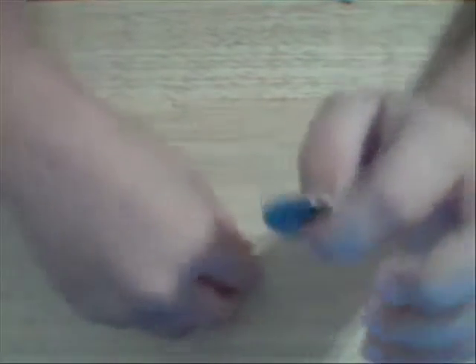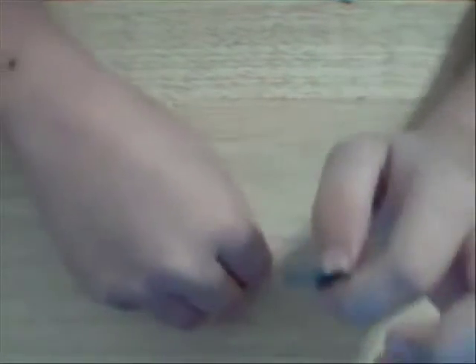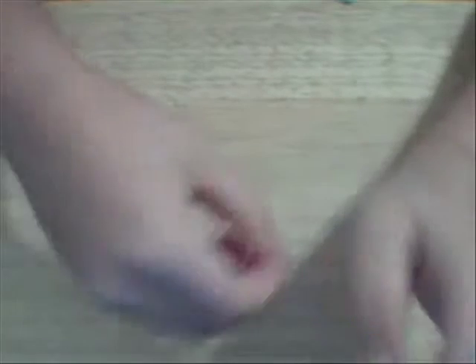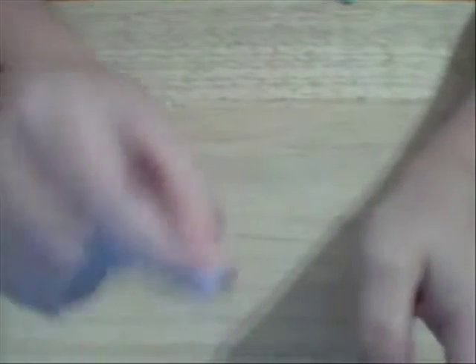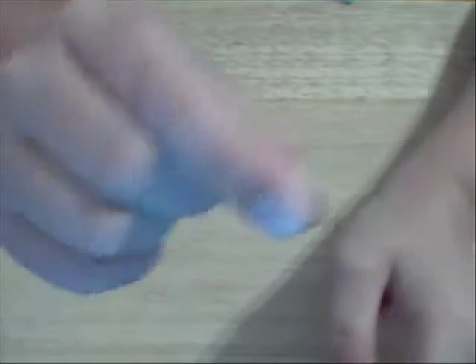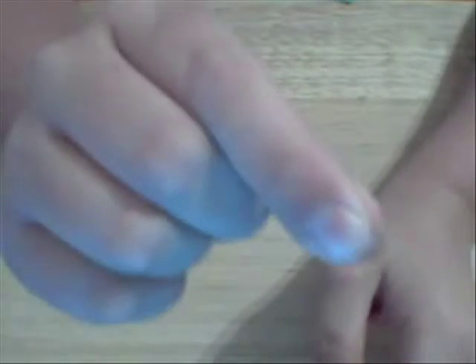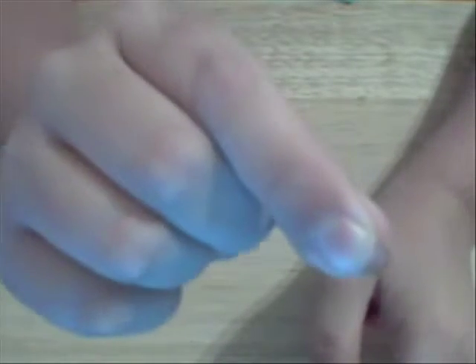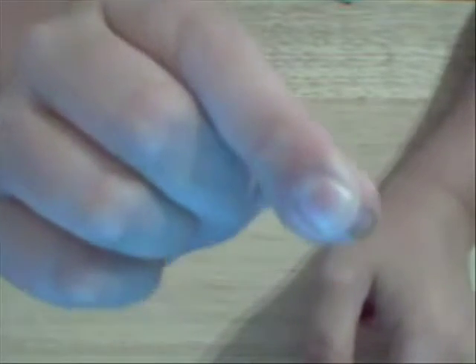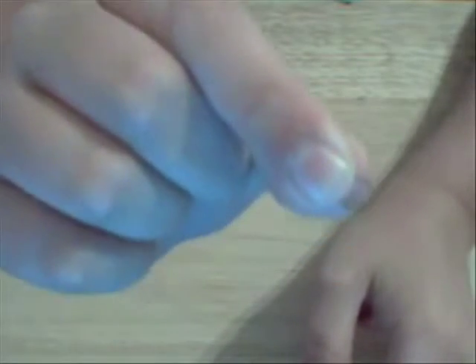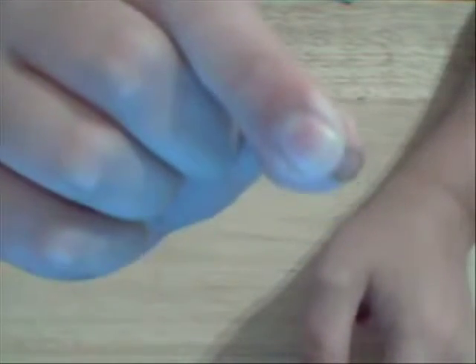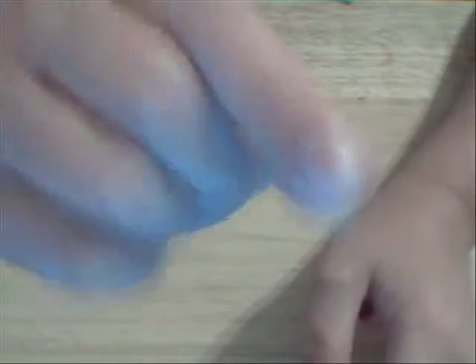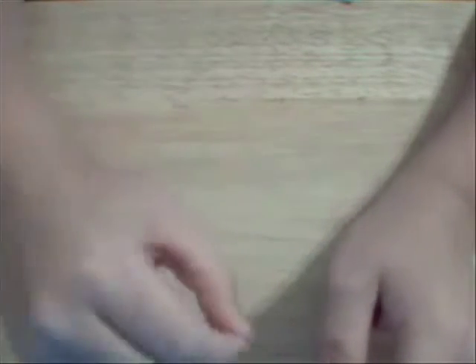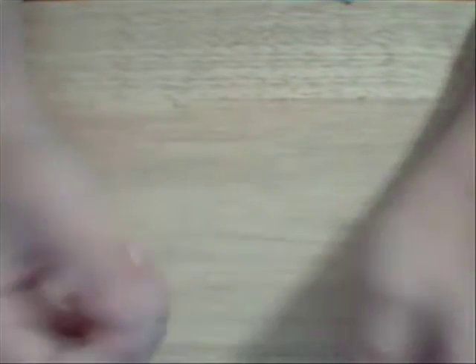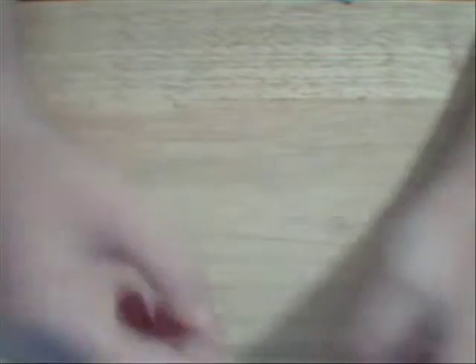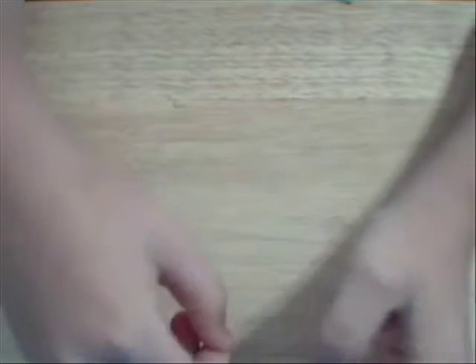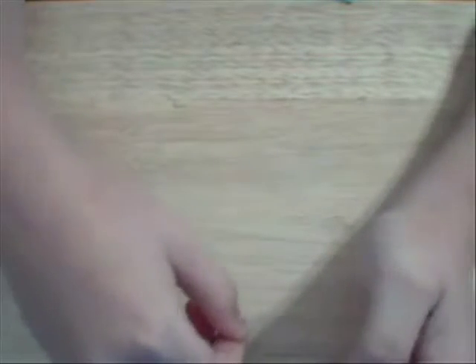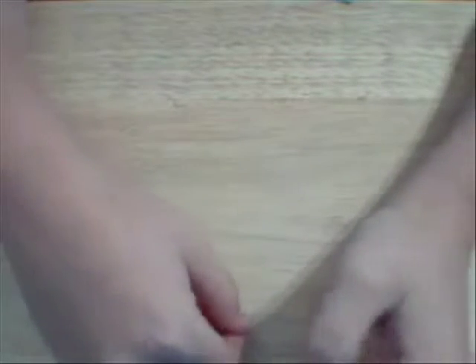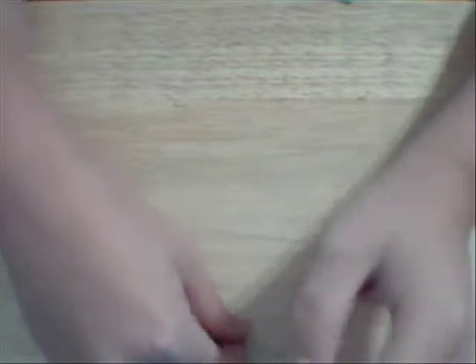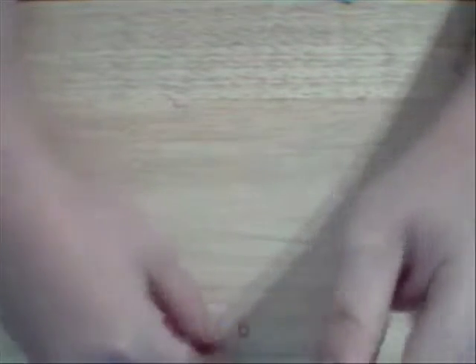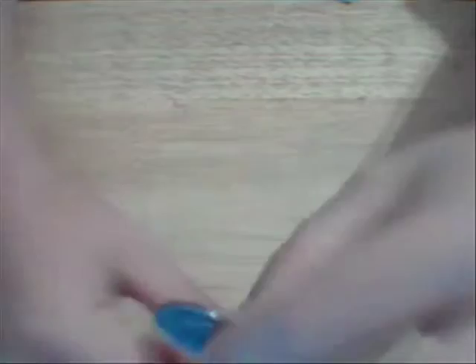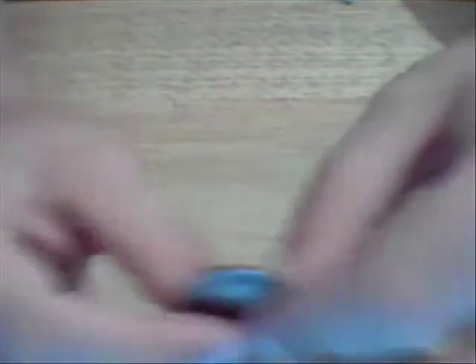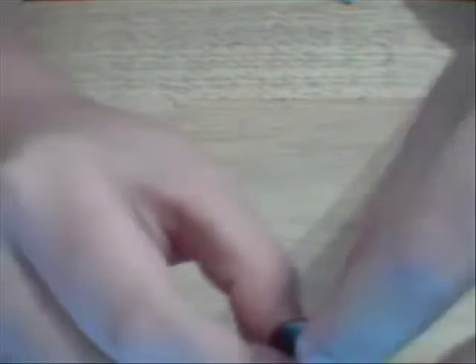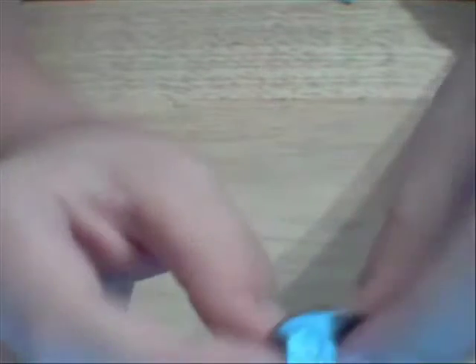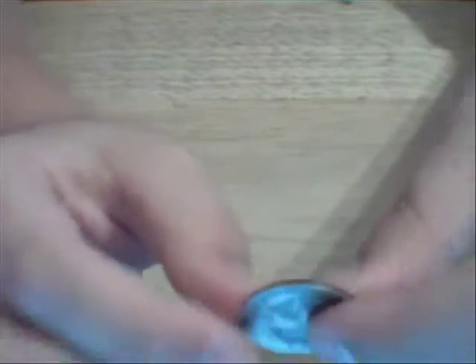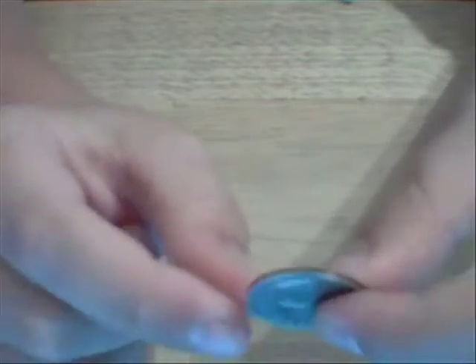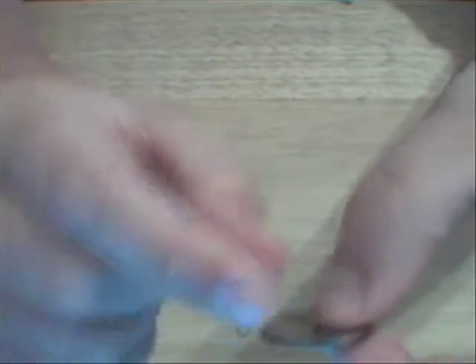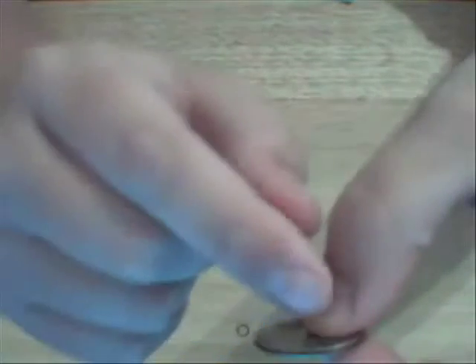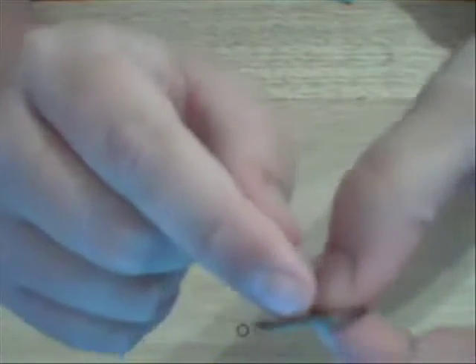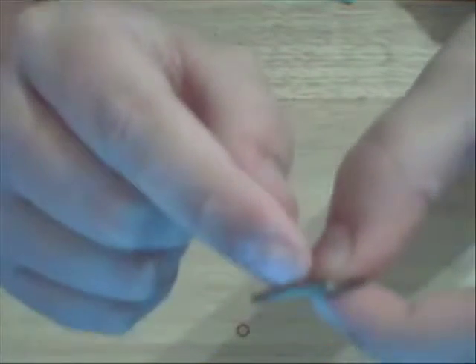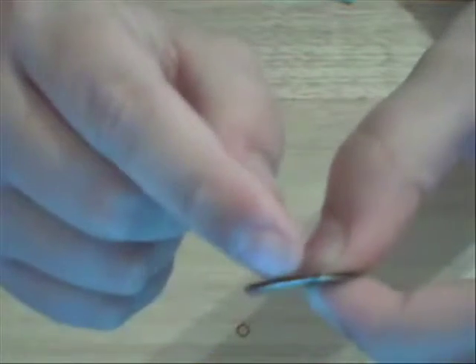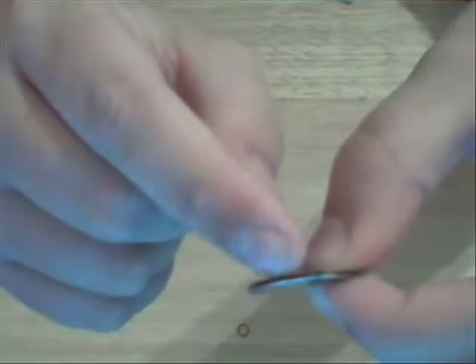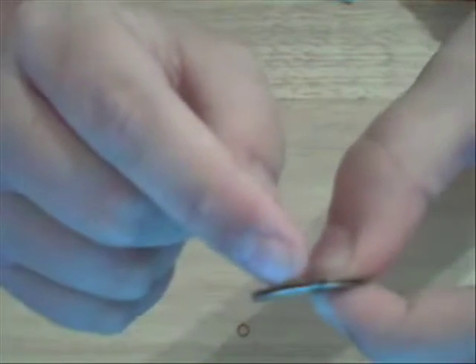It's held together by these tiny elastic bands — small rubber bands. I'll show you. They go right between that slit and the quarter.